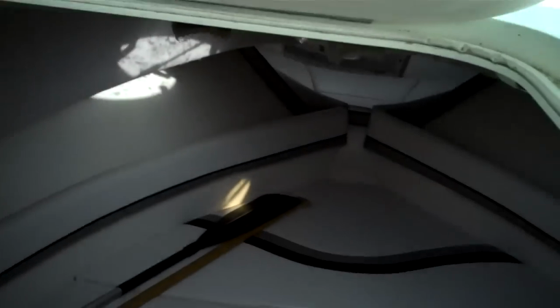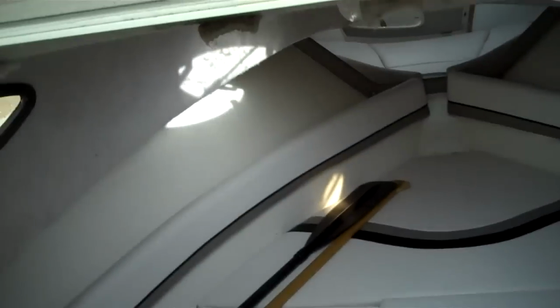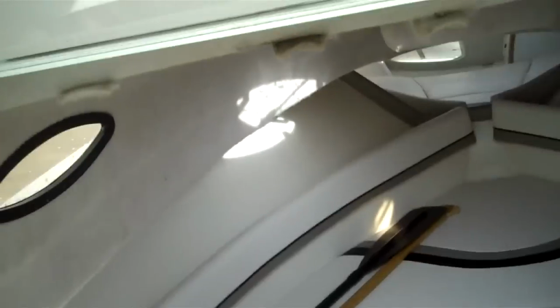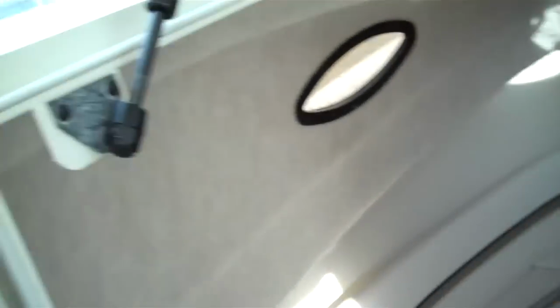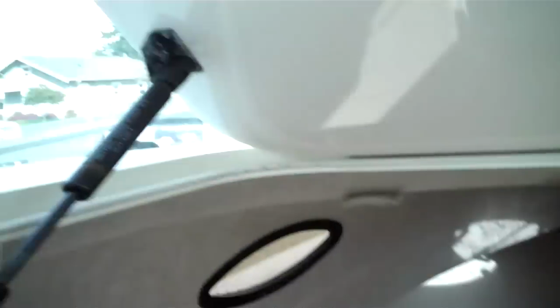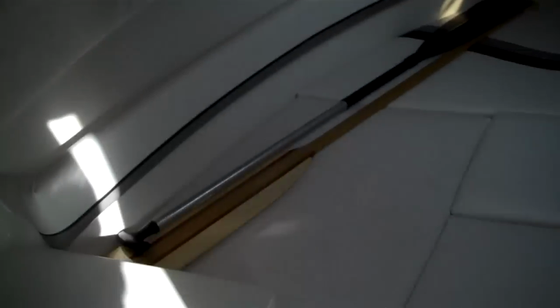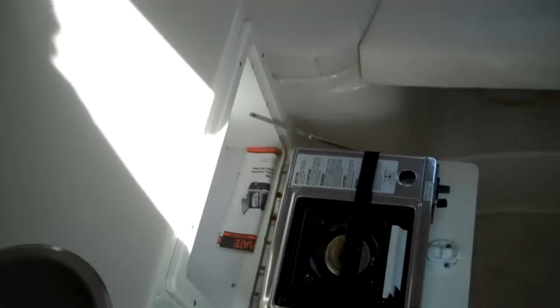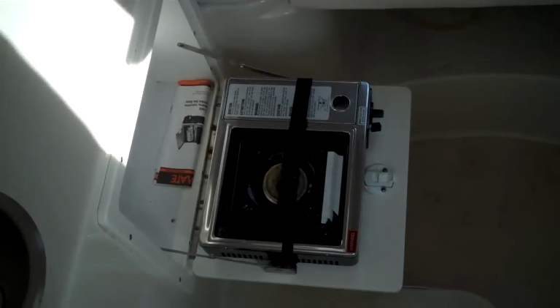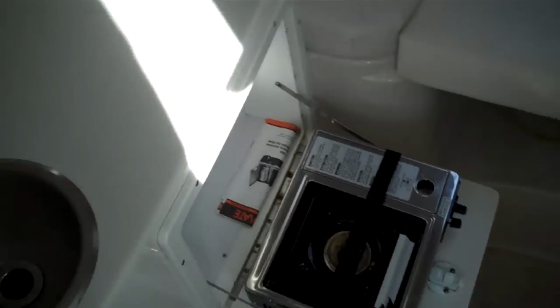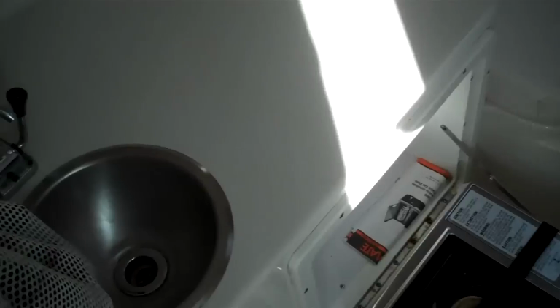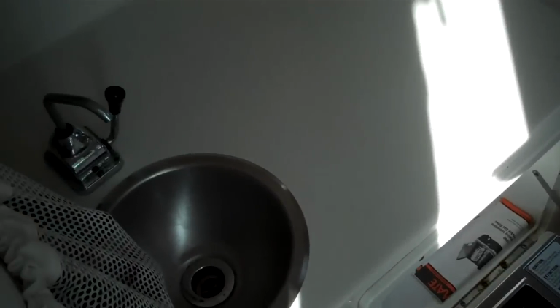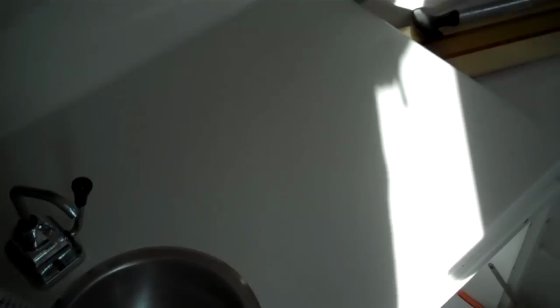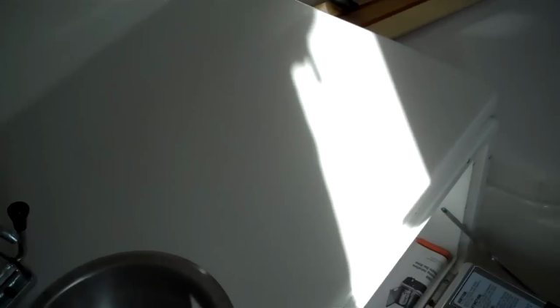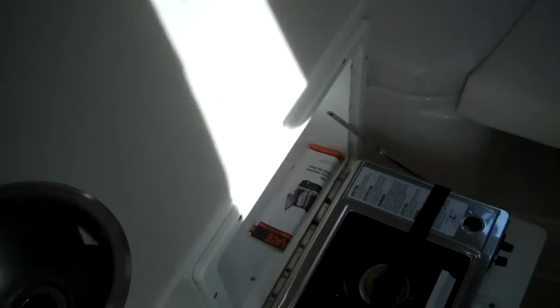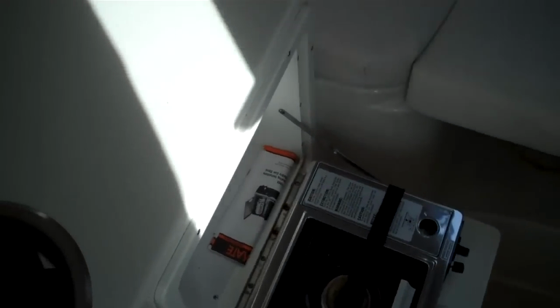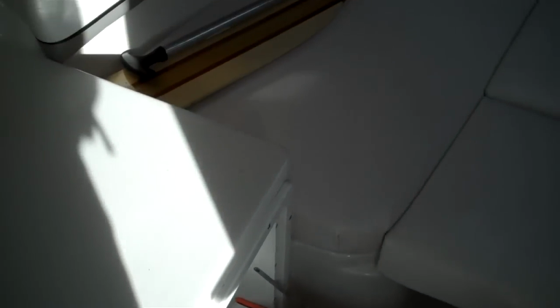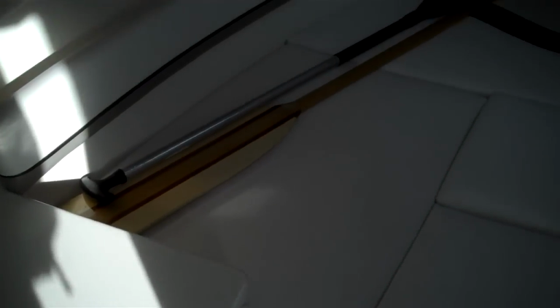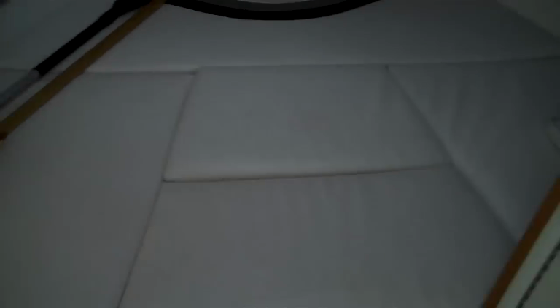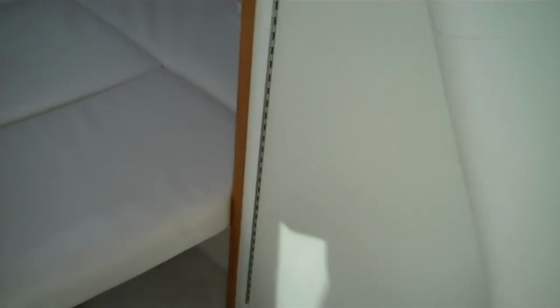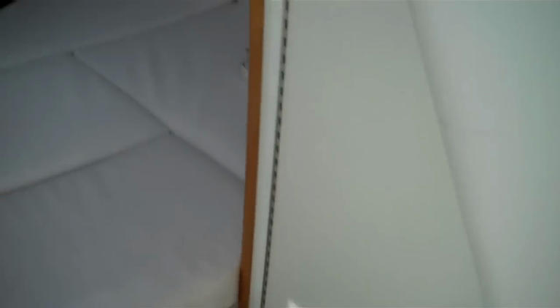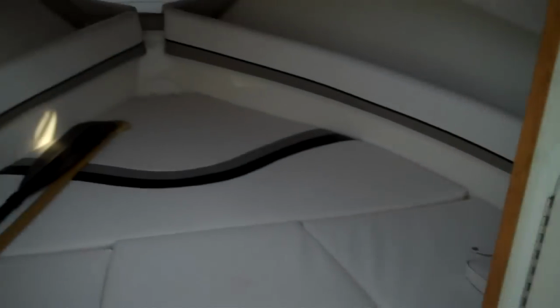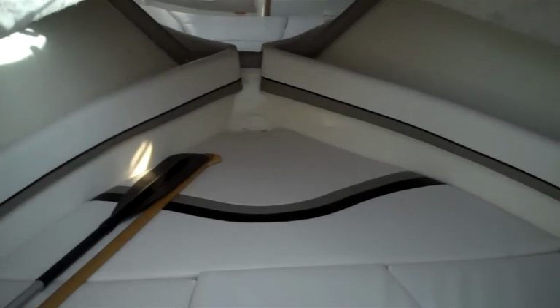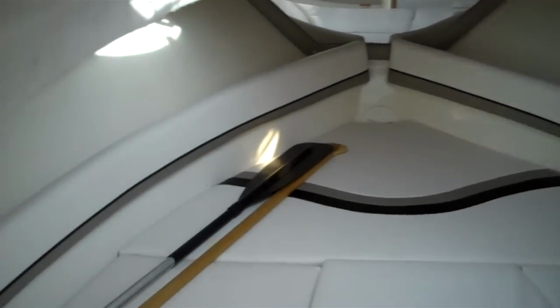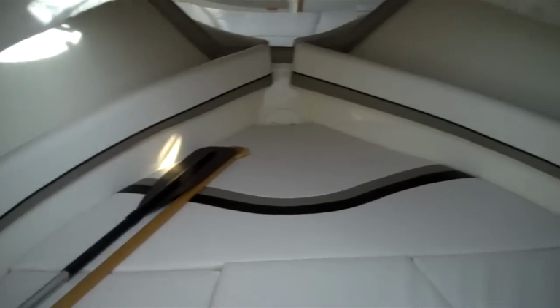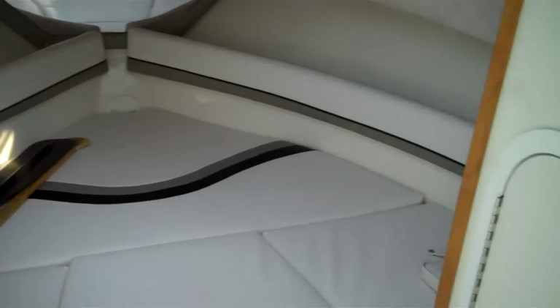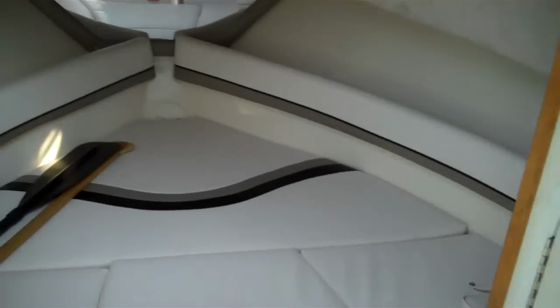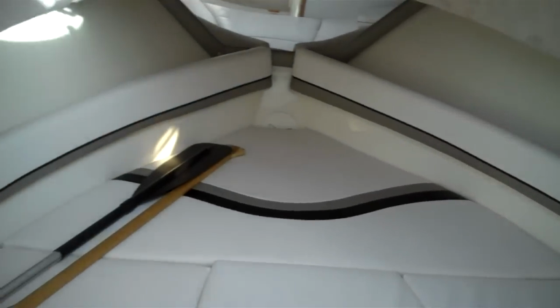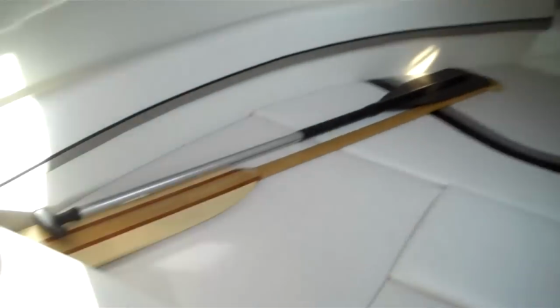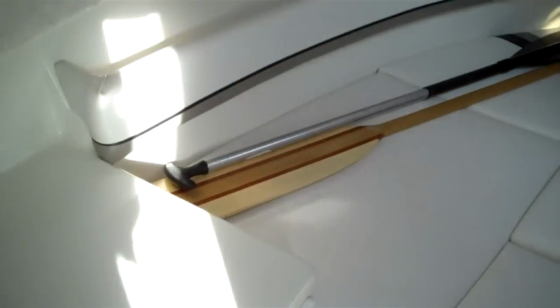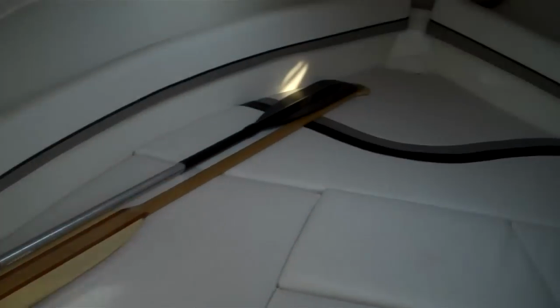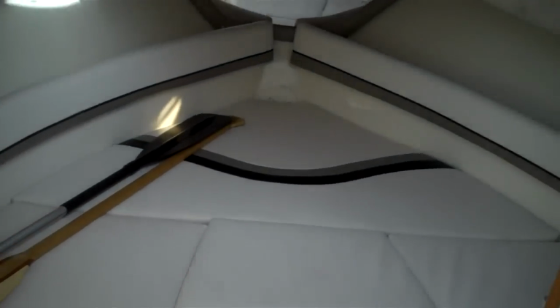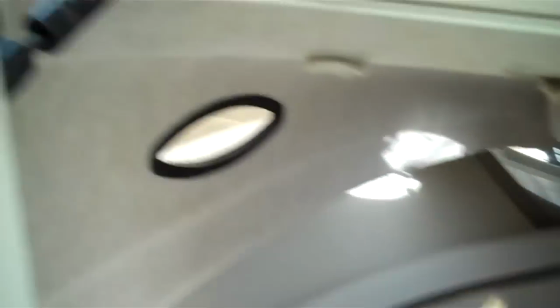Here's your galley — not a huge galley, but alcohol stove, a little hot plate. There's a bathroom in there. Go on our website — we also have the sea trial video you can watch on this boat.